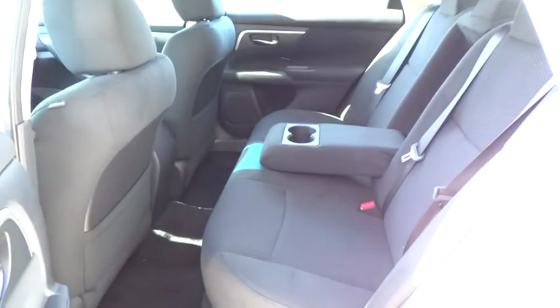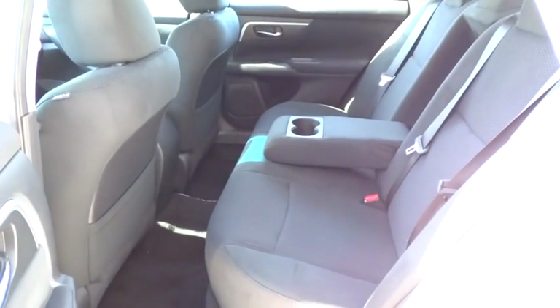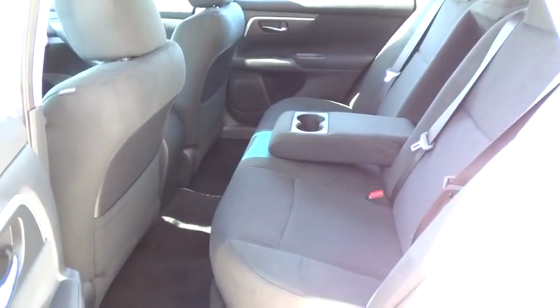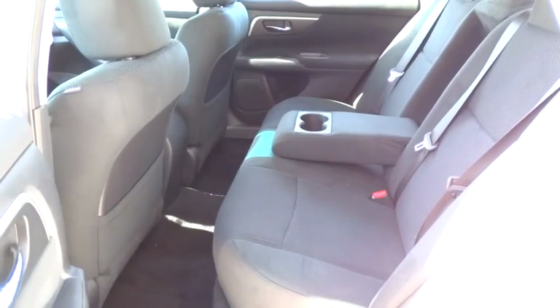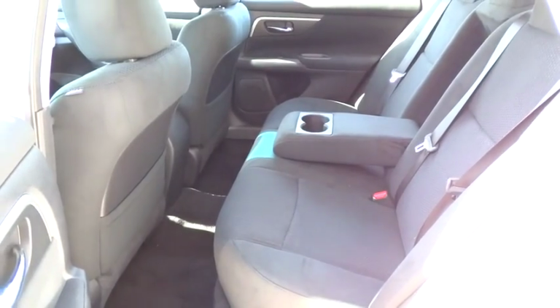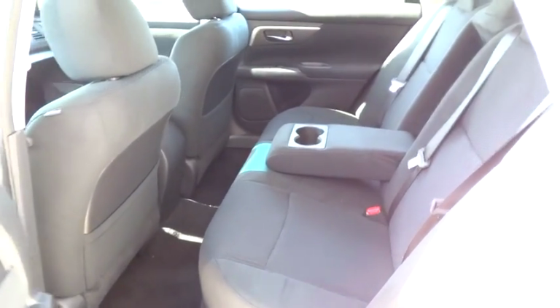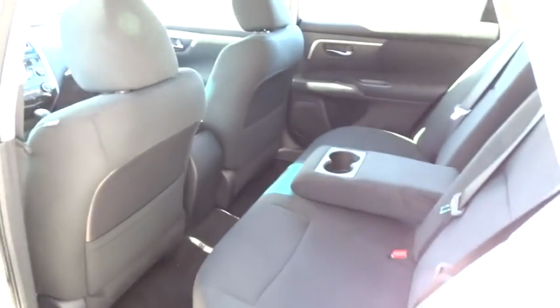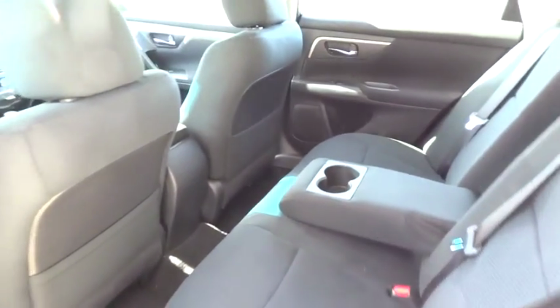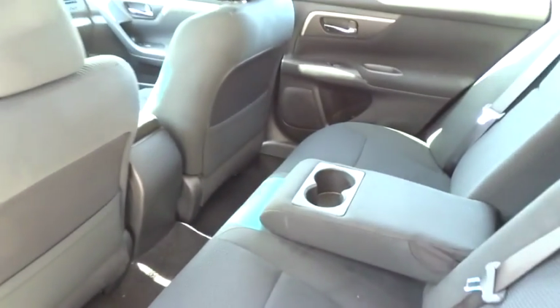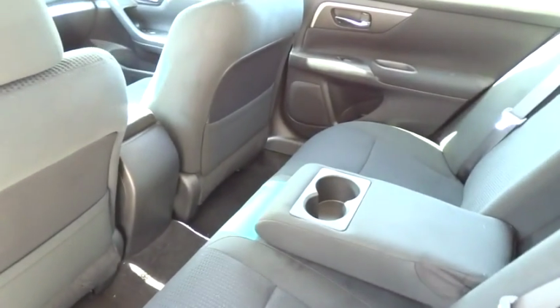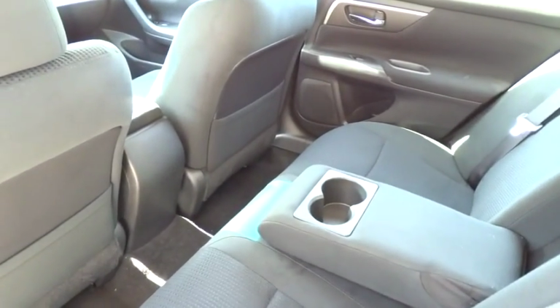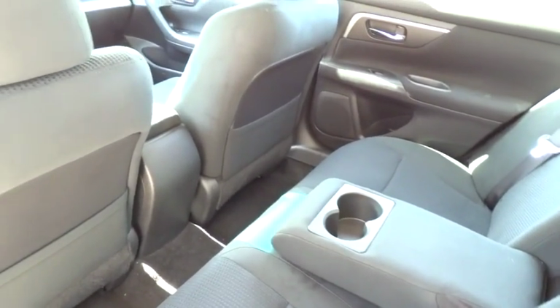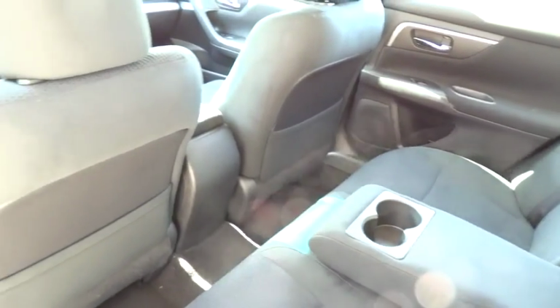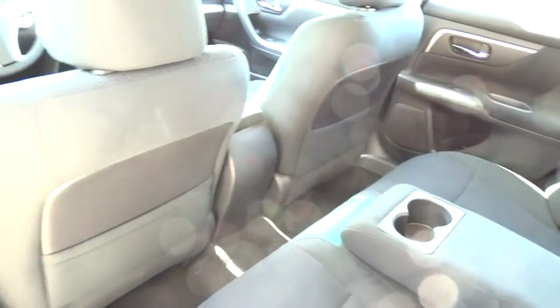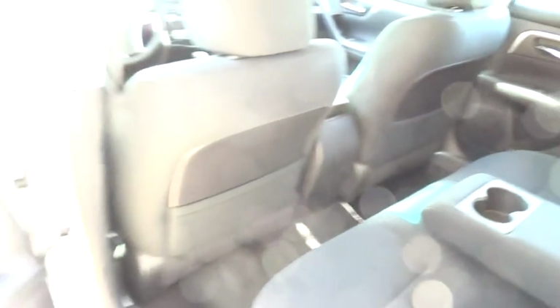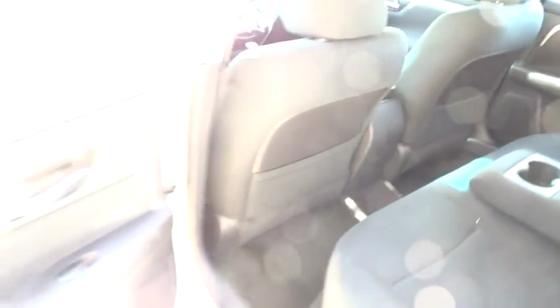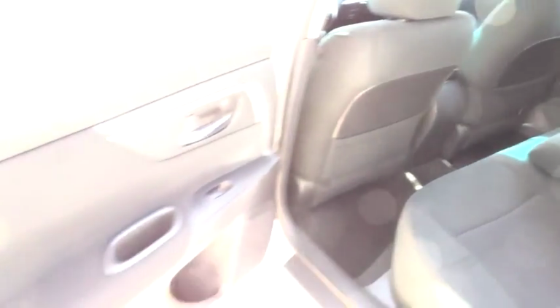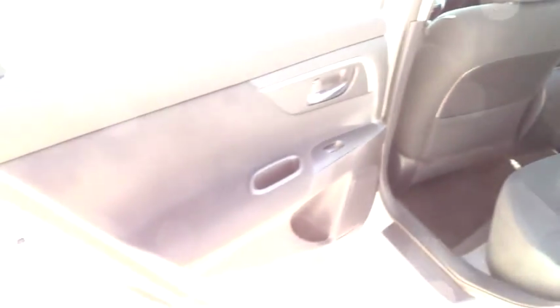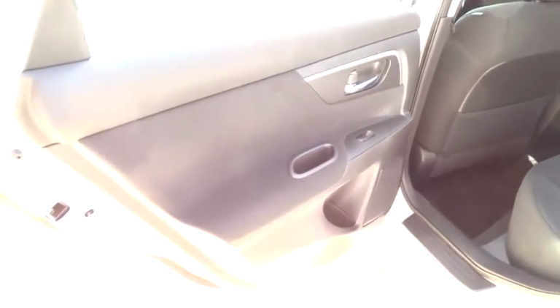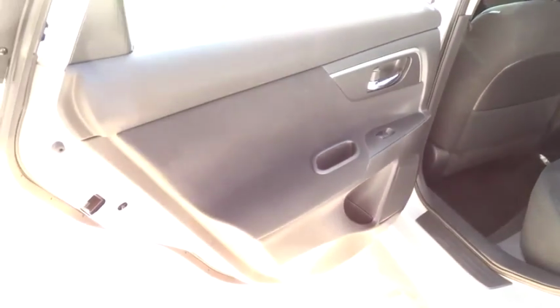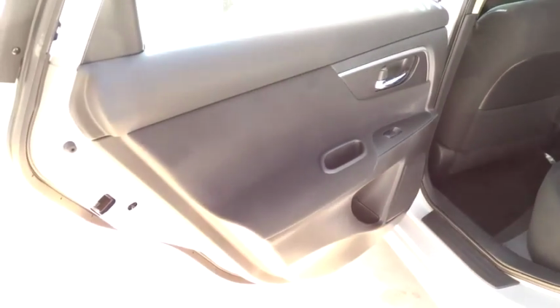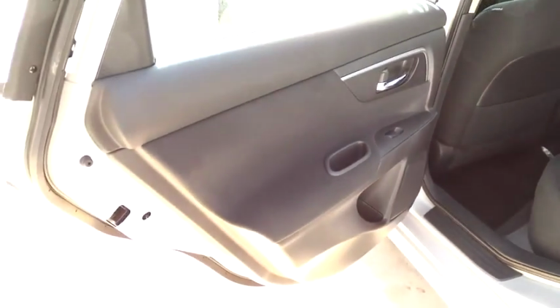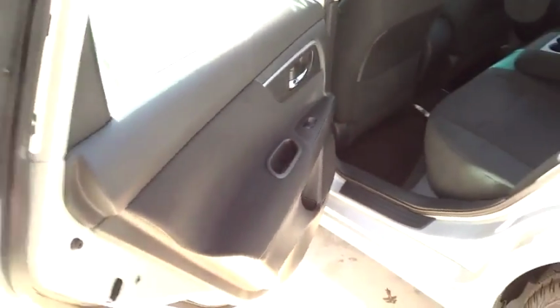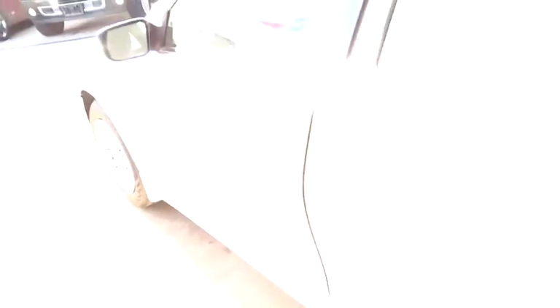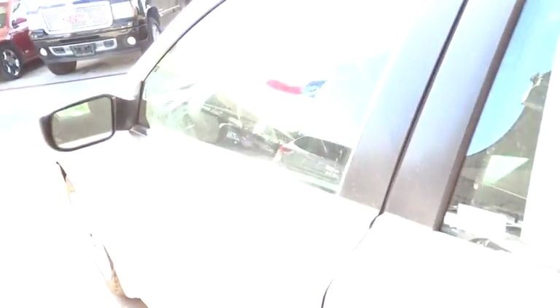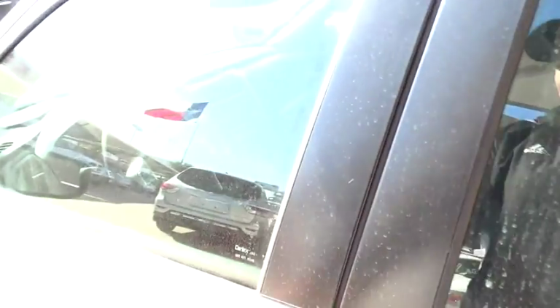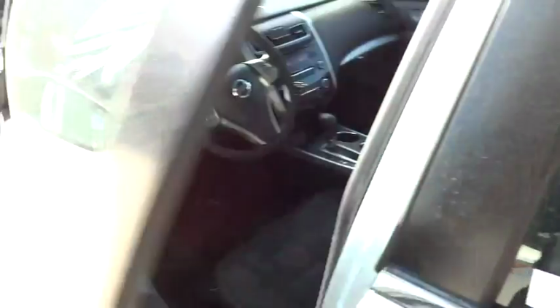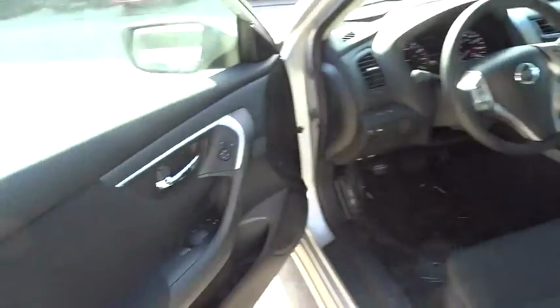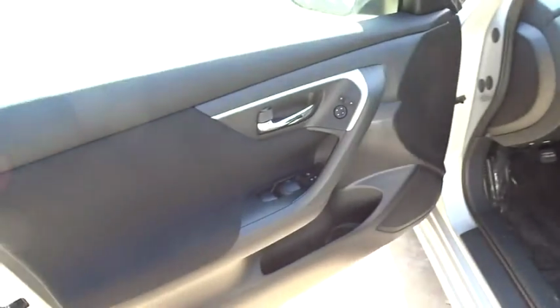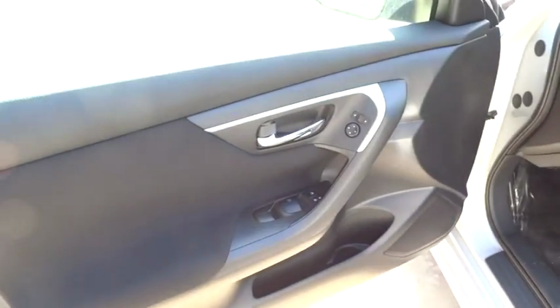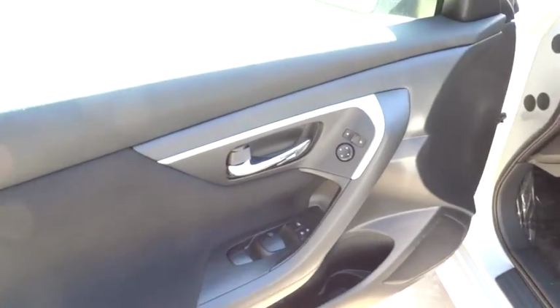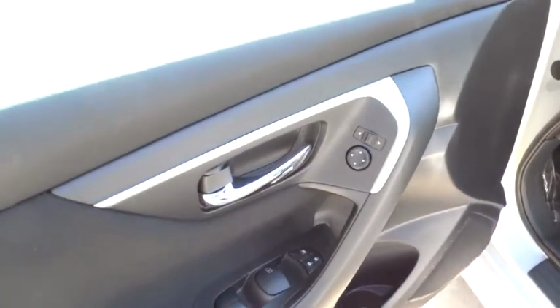Driver airbag, cruise control, keyless entry, four-wheel disc brakes, AM-FM stereo radio, FWD, rear defrost, bucket seats, MP3 player, trip computer, passenger airbag, CD player, power windows.